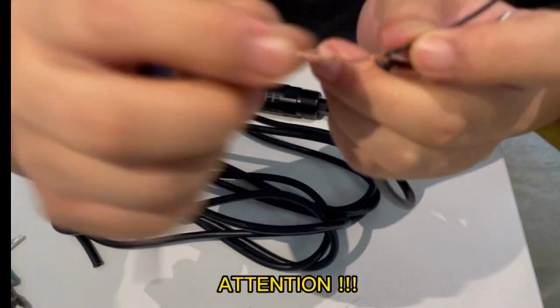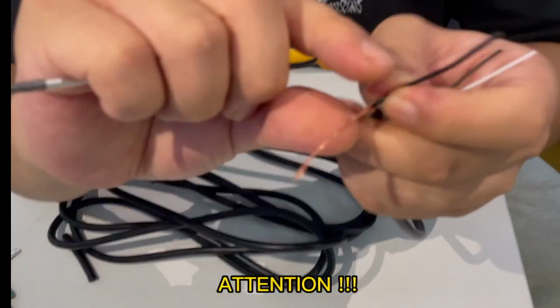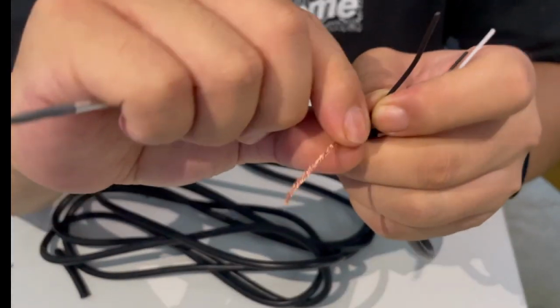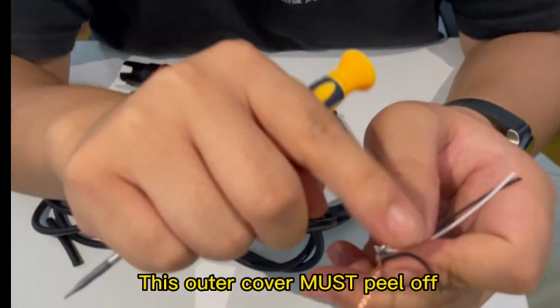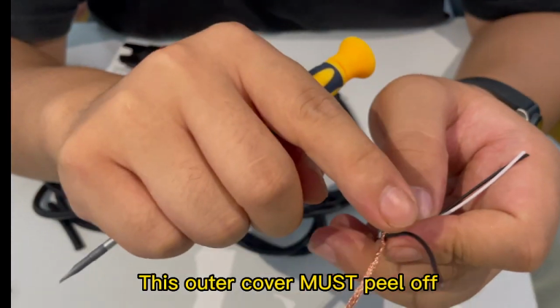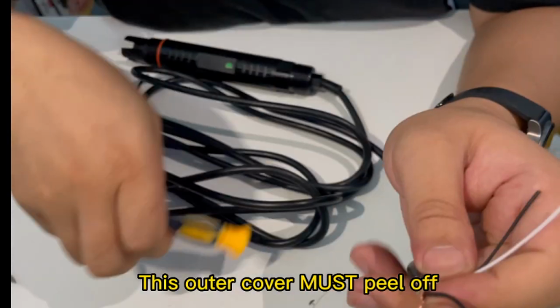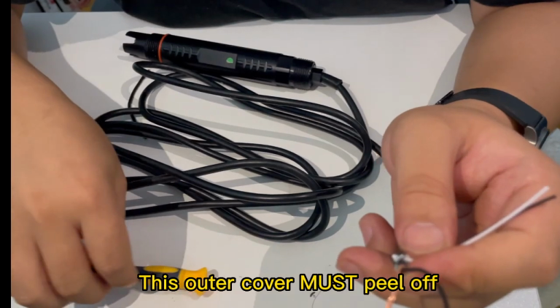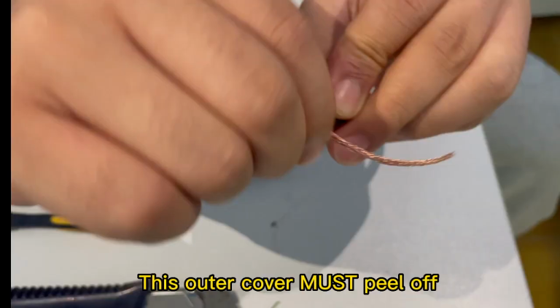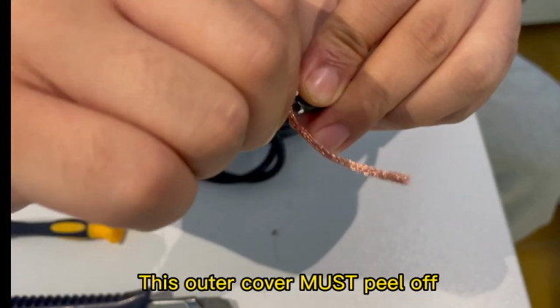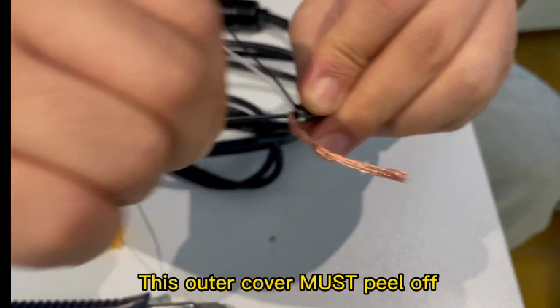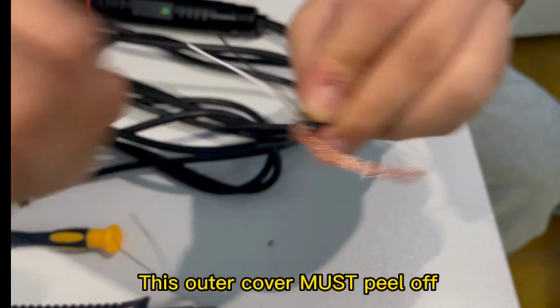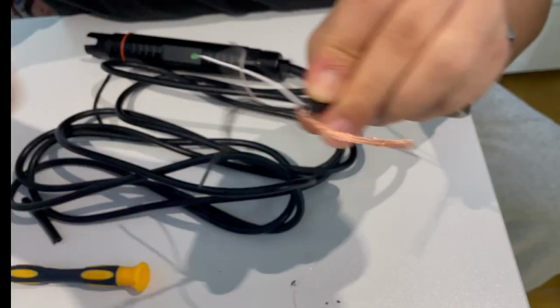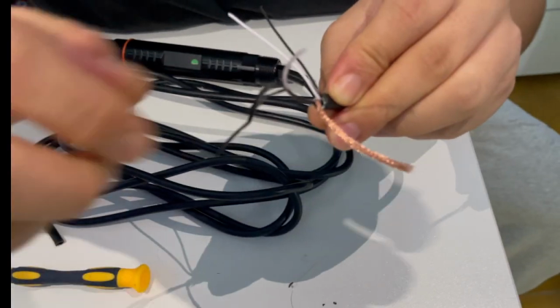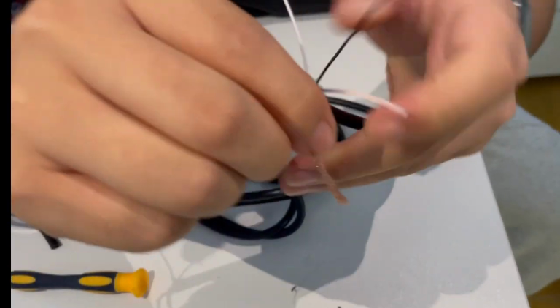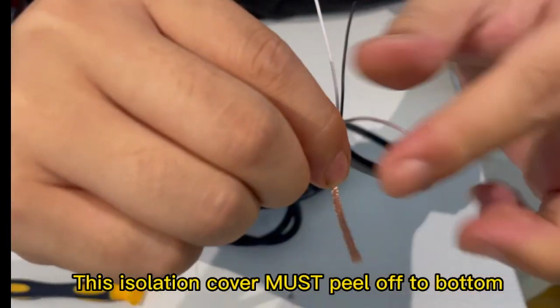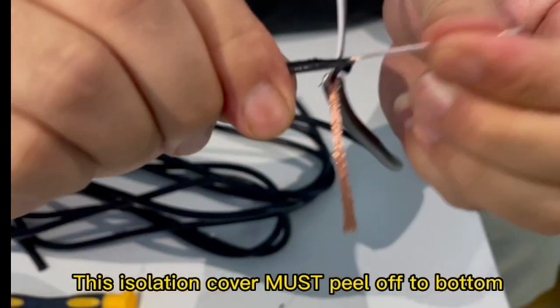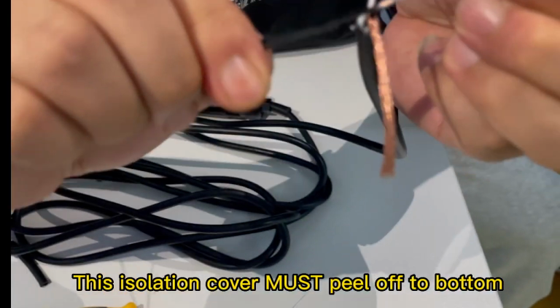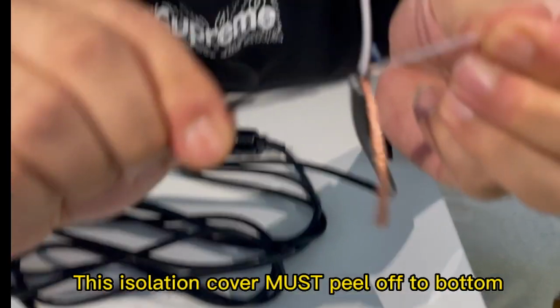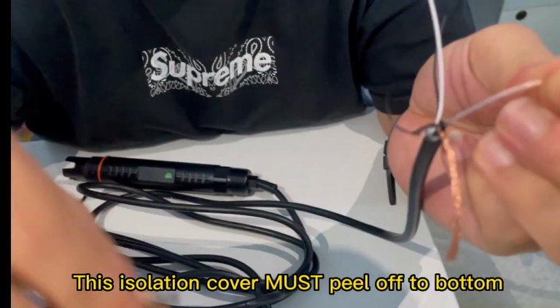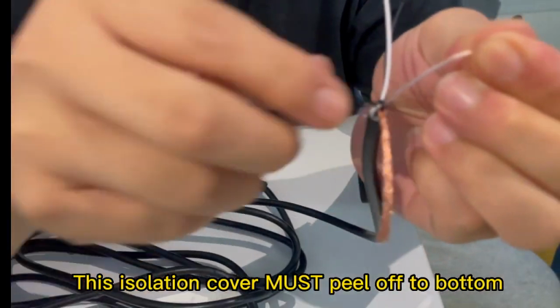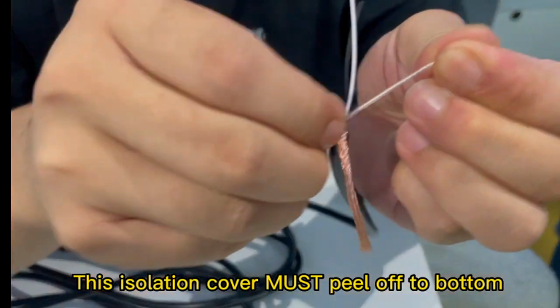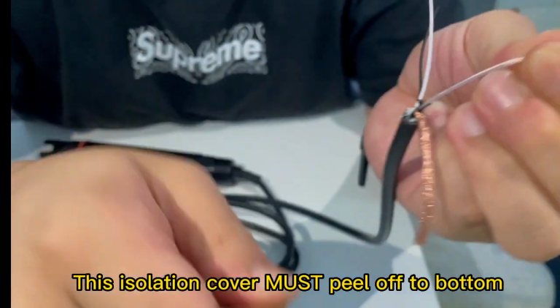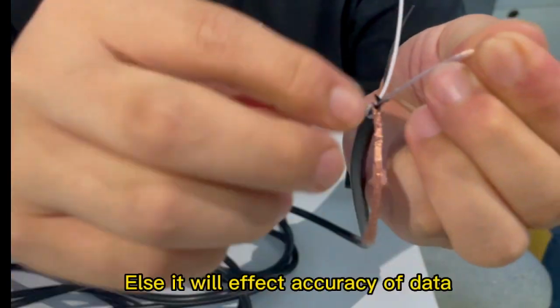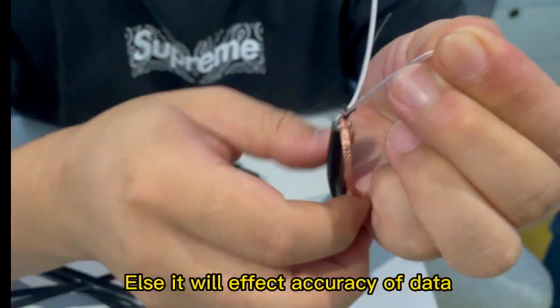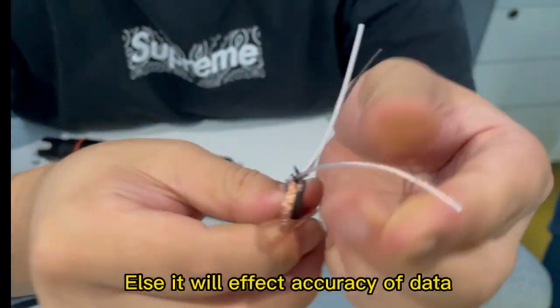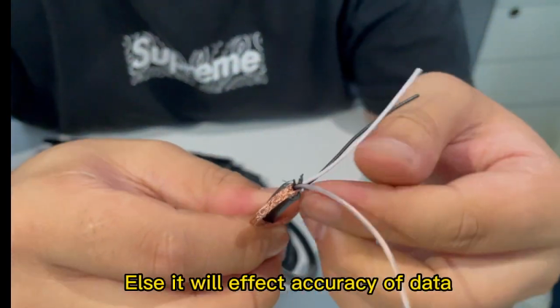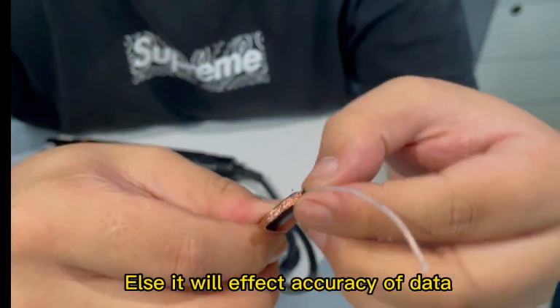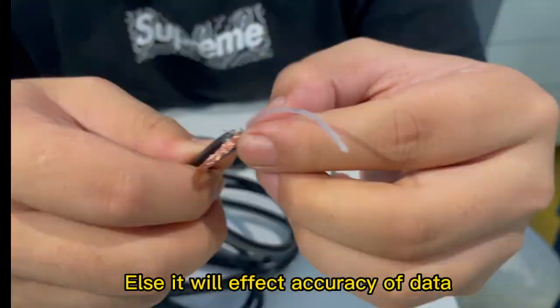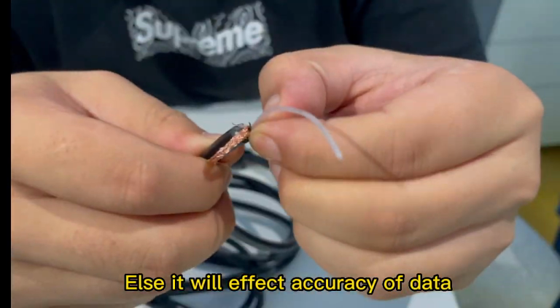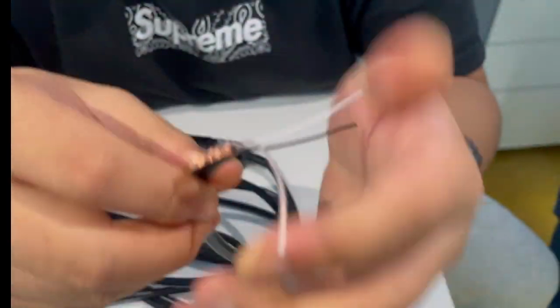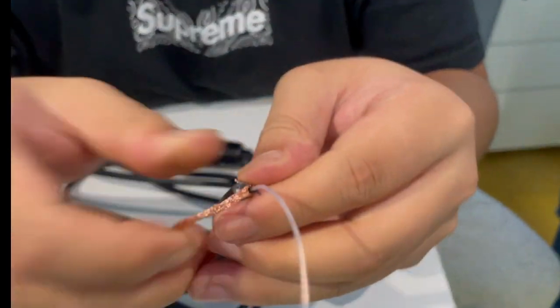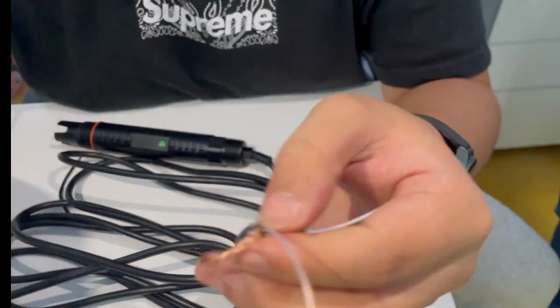Attention: this outer cover must be peeled off. This isolation cover must be peeled off all the way to the bottom, otherwise it will affect the accuracy of the data.